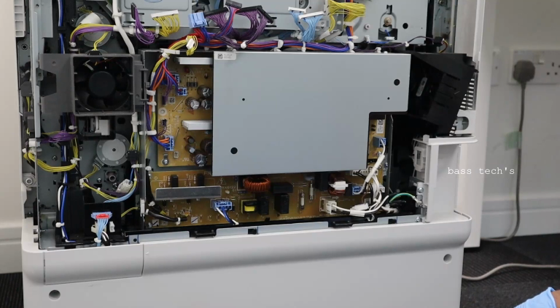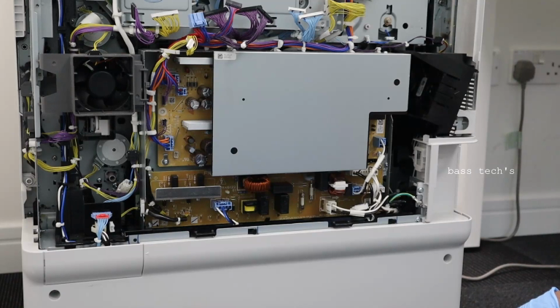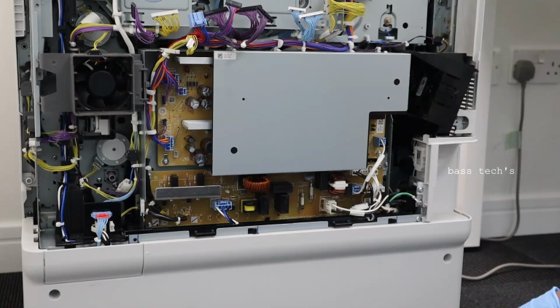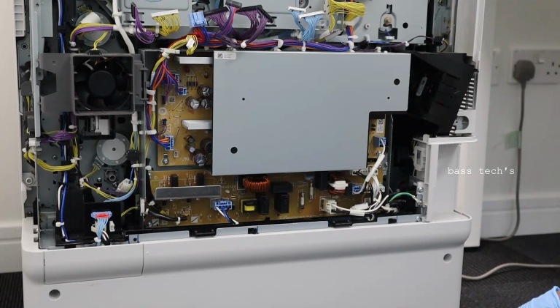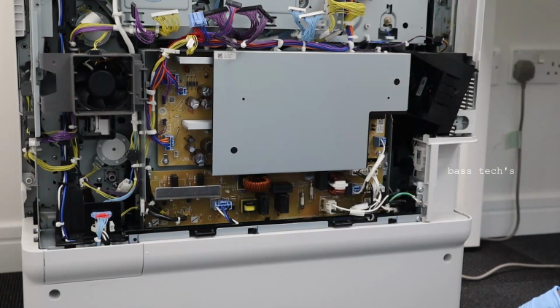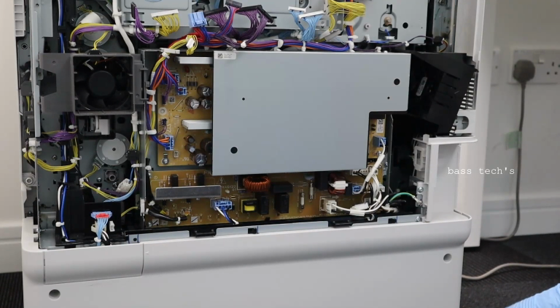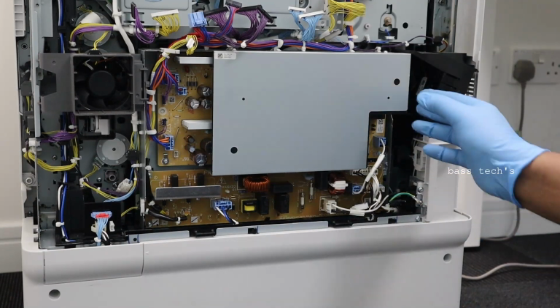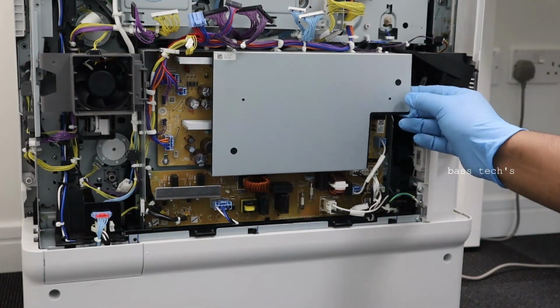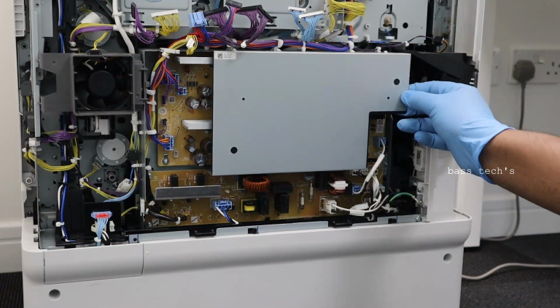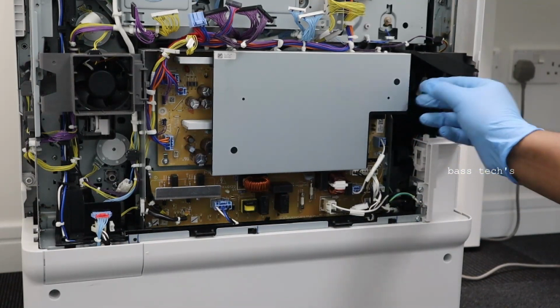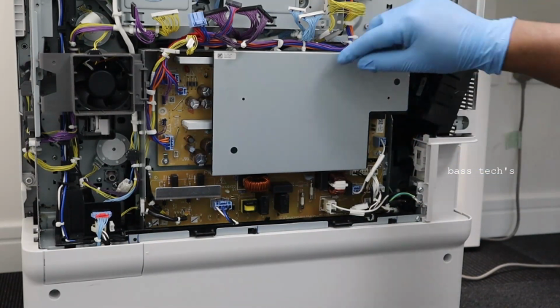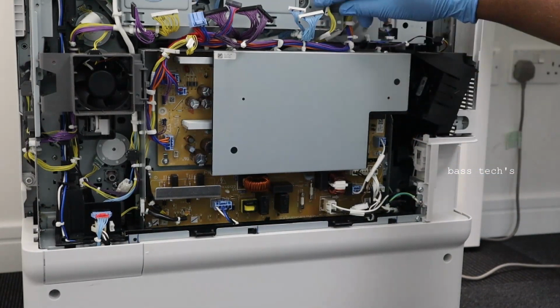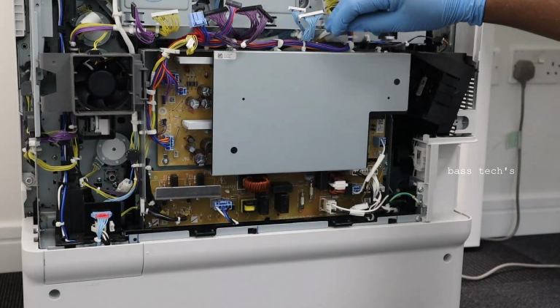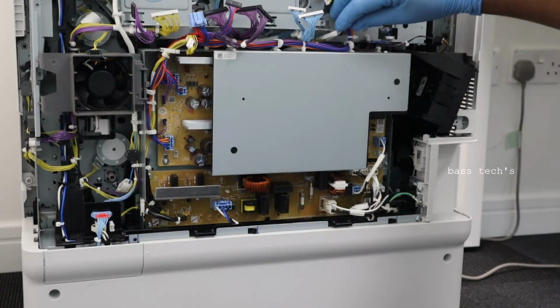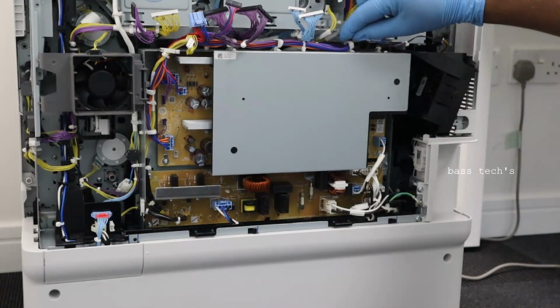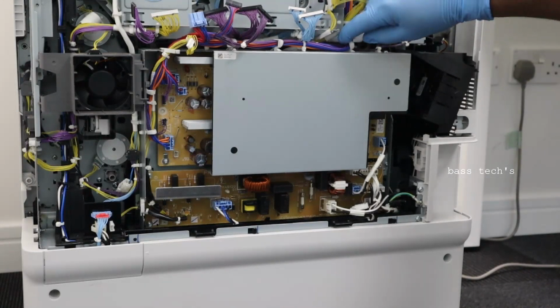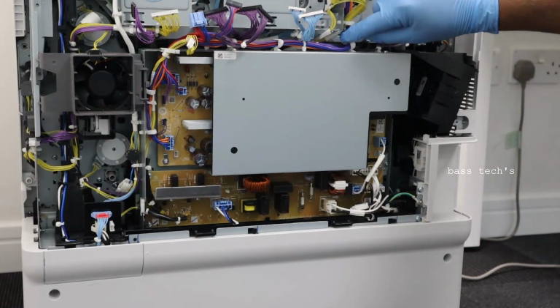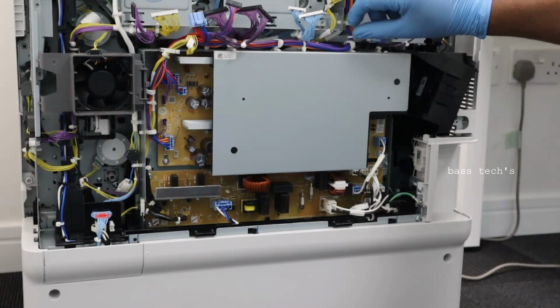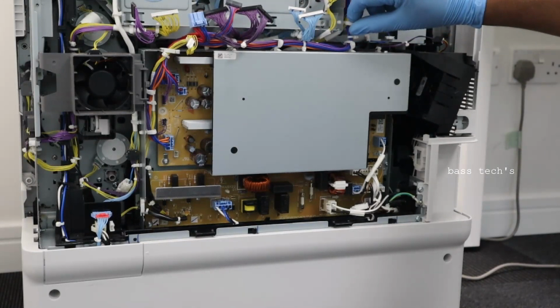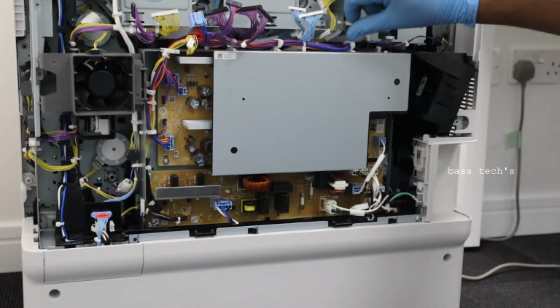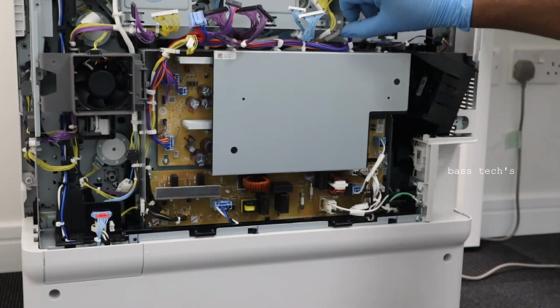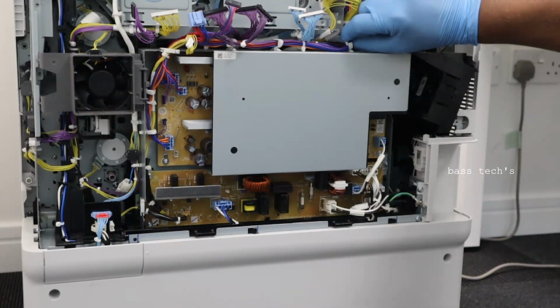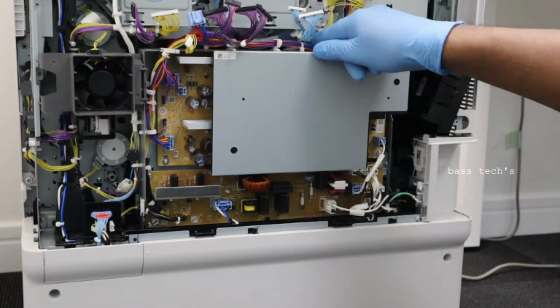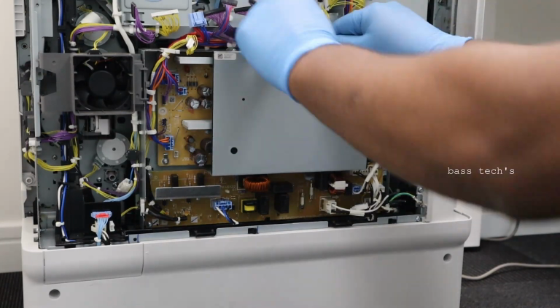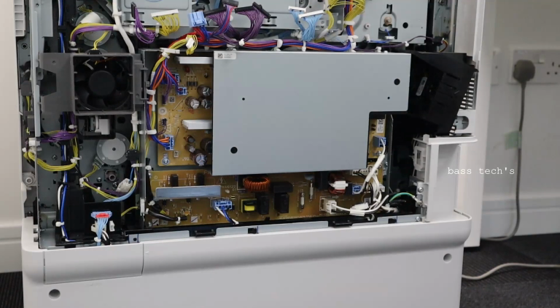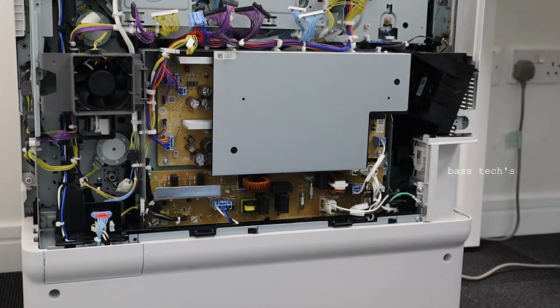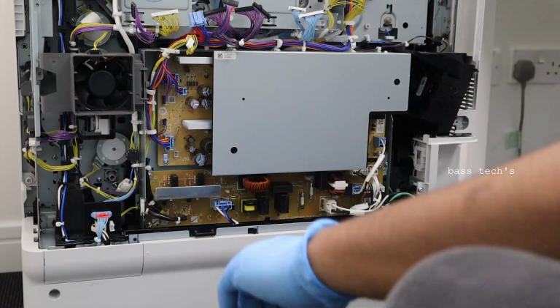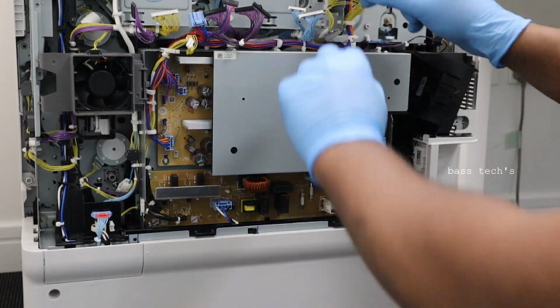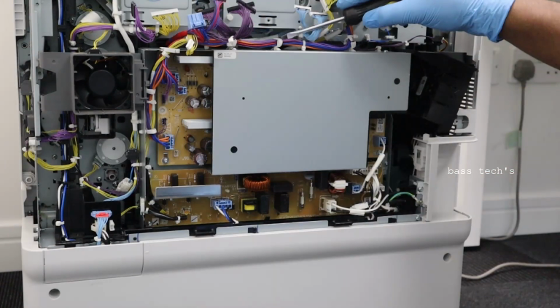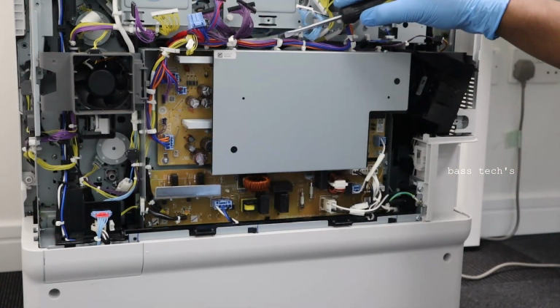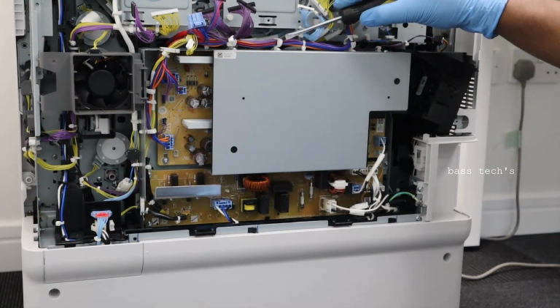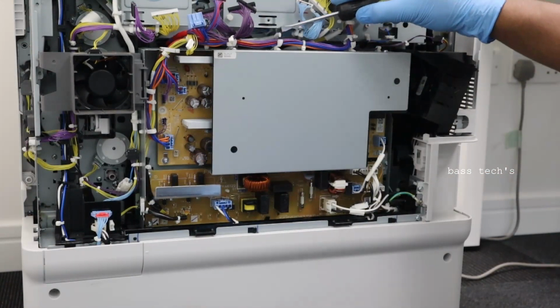Let's have a look at the power supply. This is a low voltage power supply, which is the main power supply — this is where the machine gets connected and powered from the wall socket.